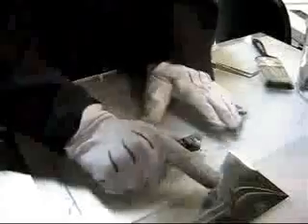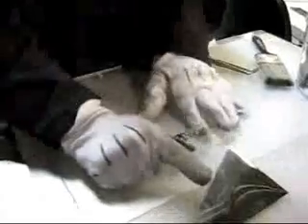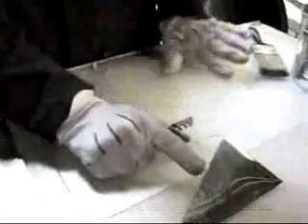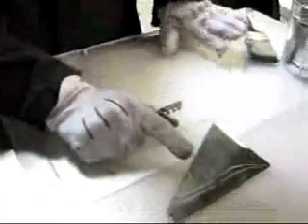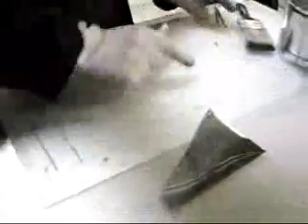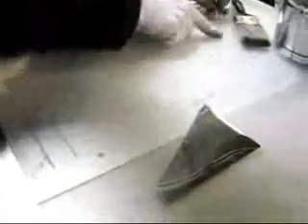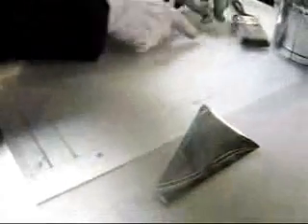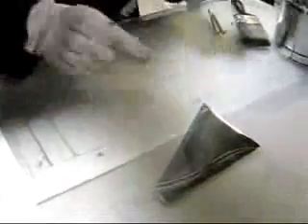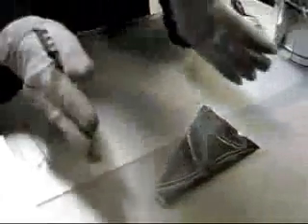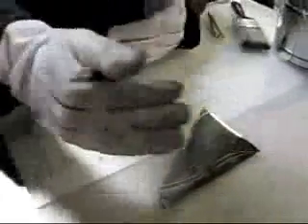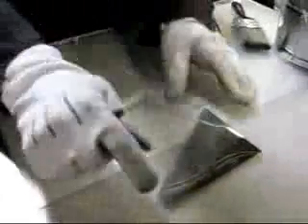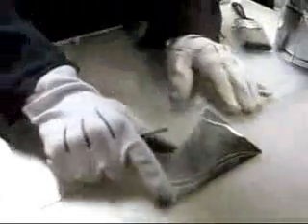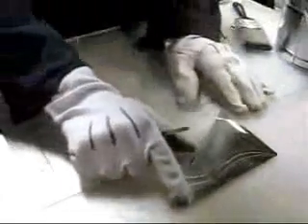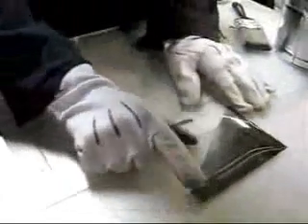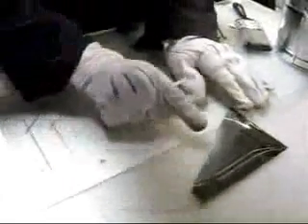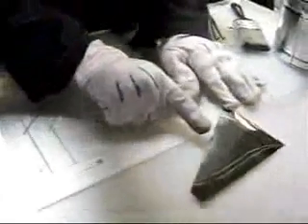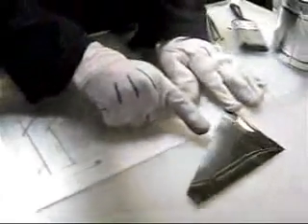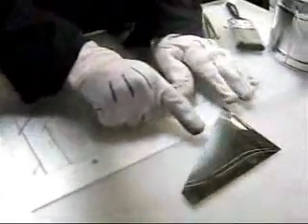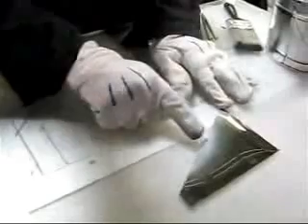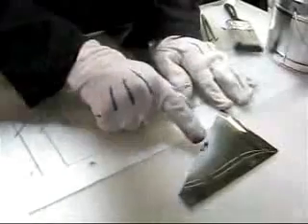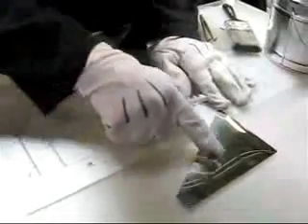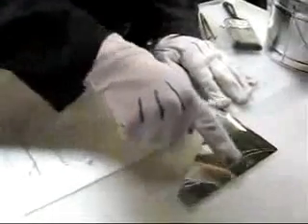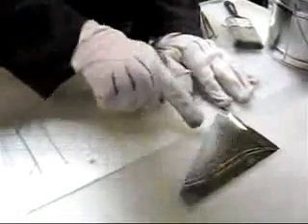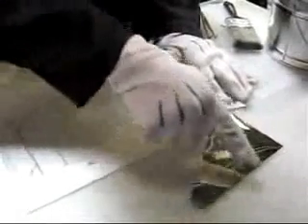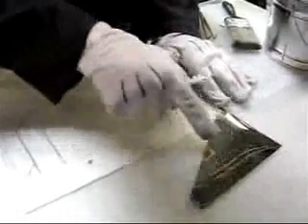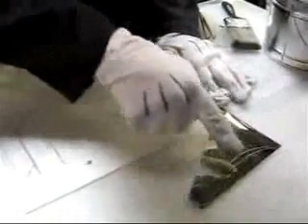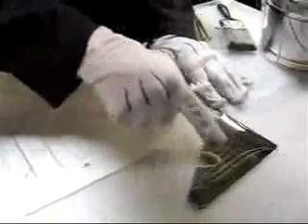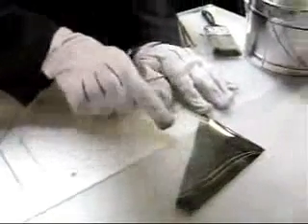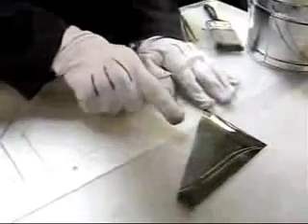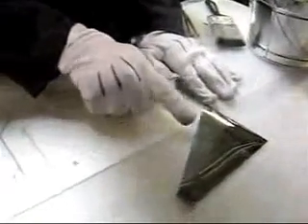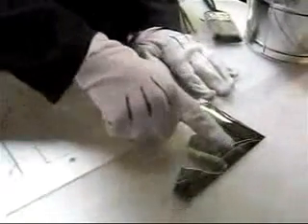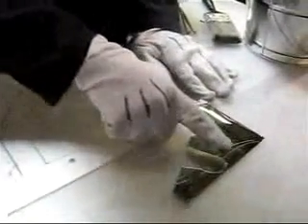If you look at the foil closely — I know this isn't a straight piece — but if you look, you can see the striations. It's going to be easier to cut in that direction.